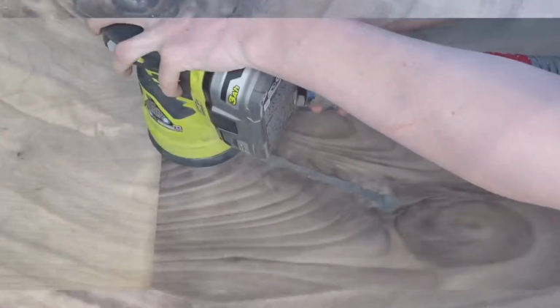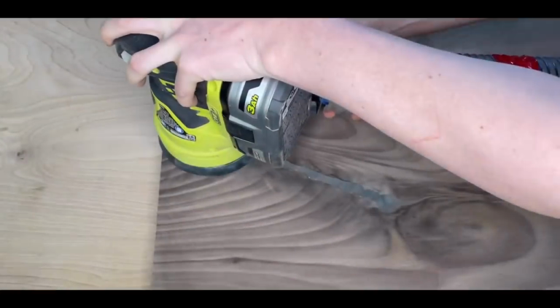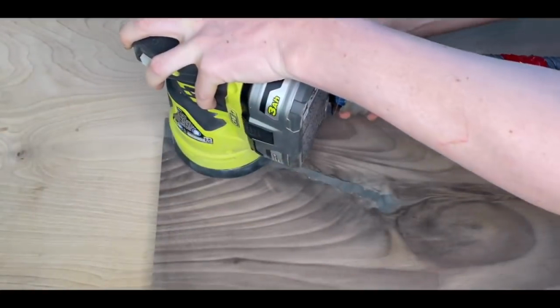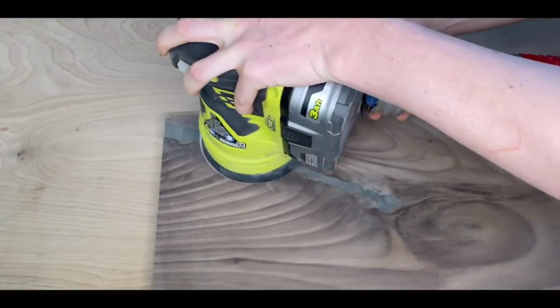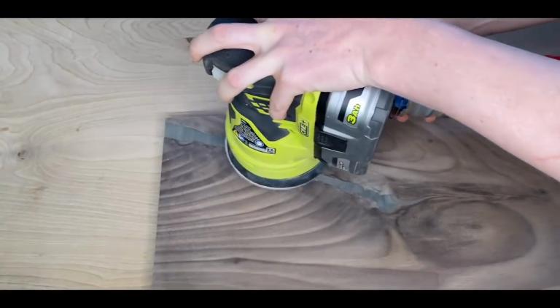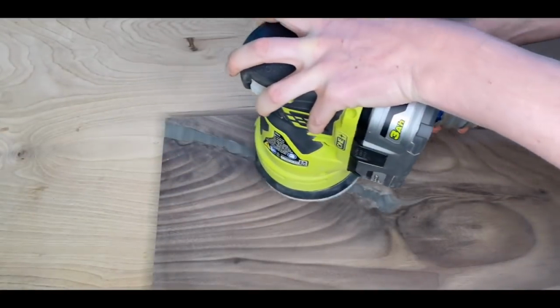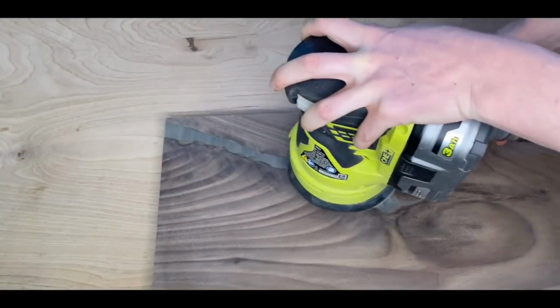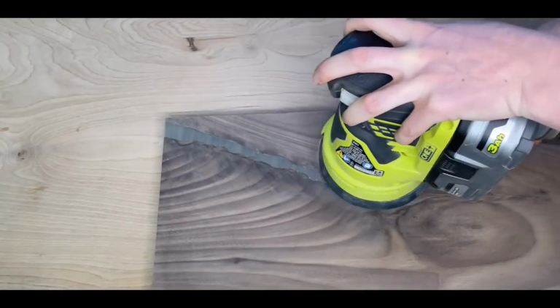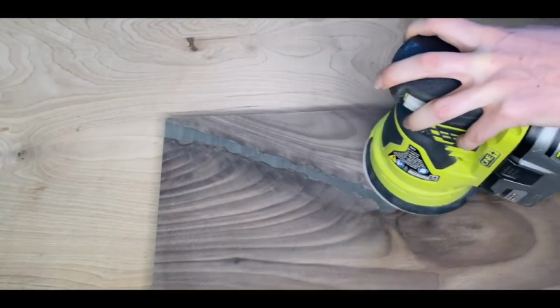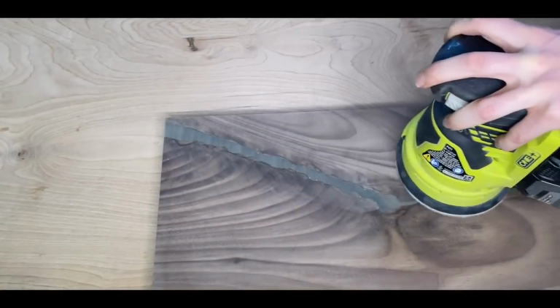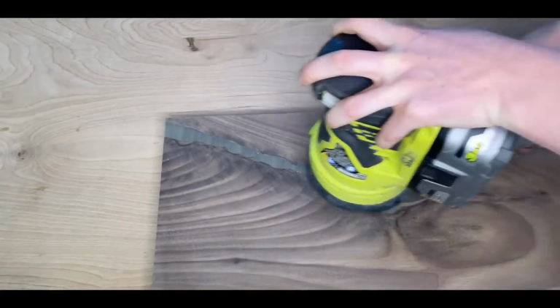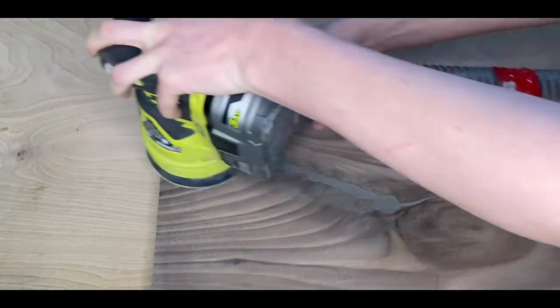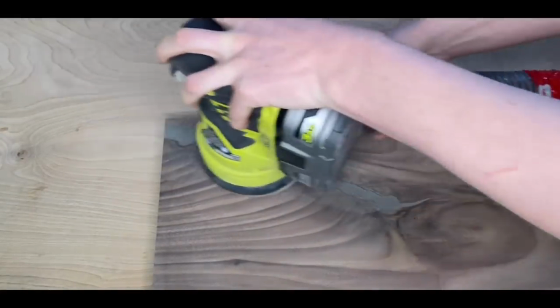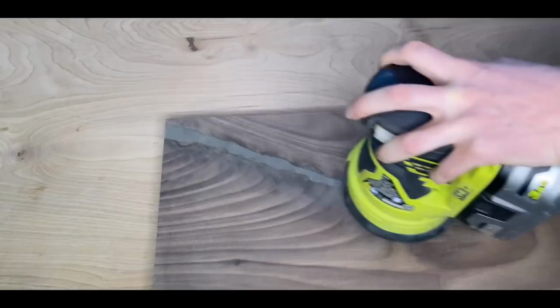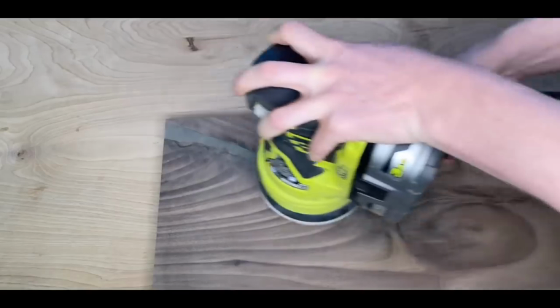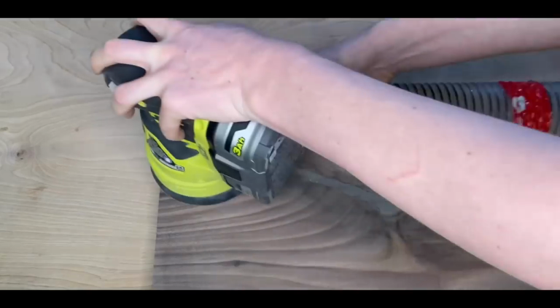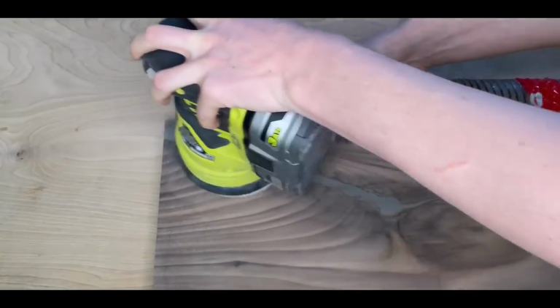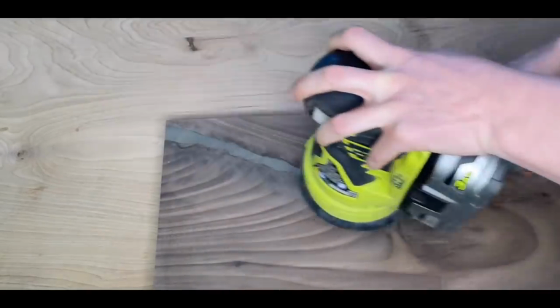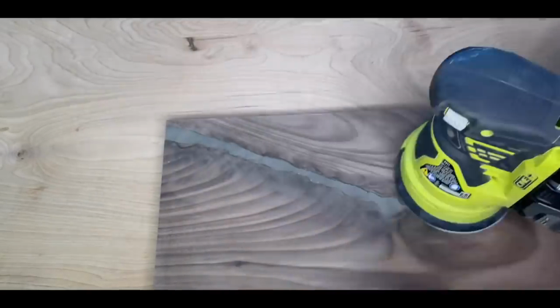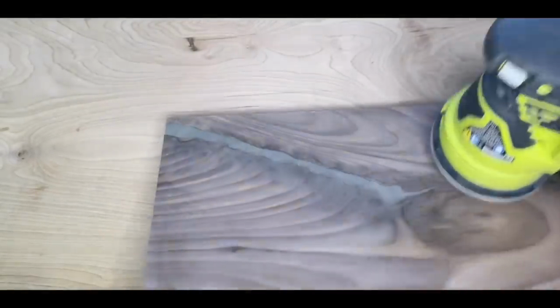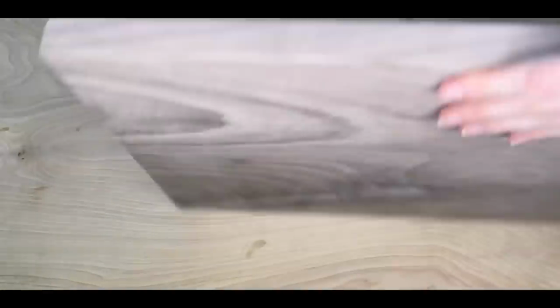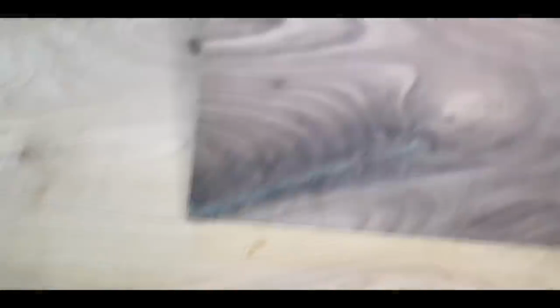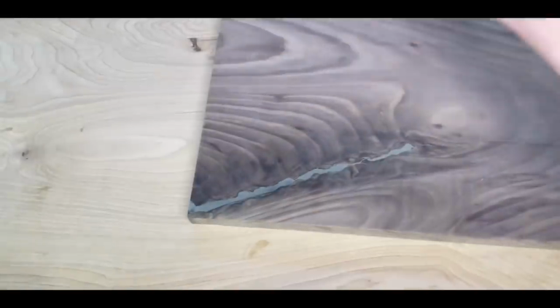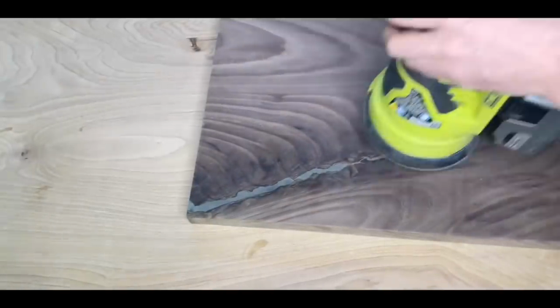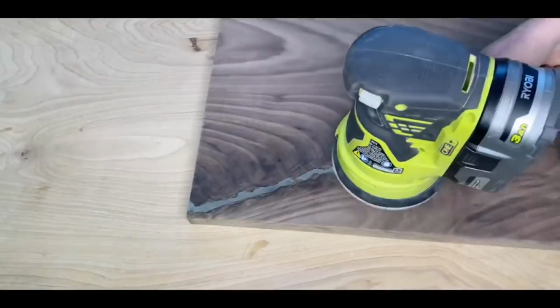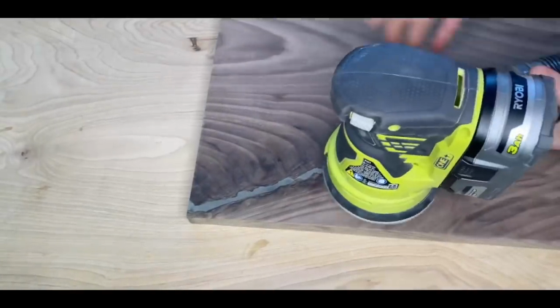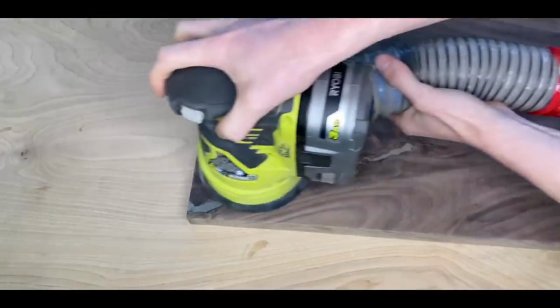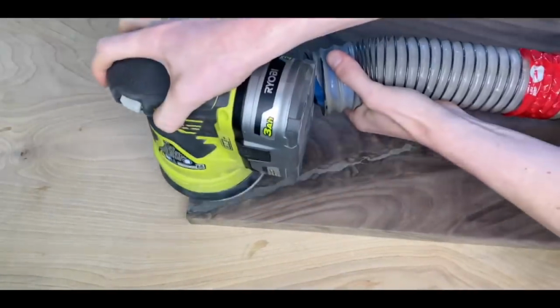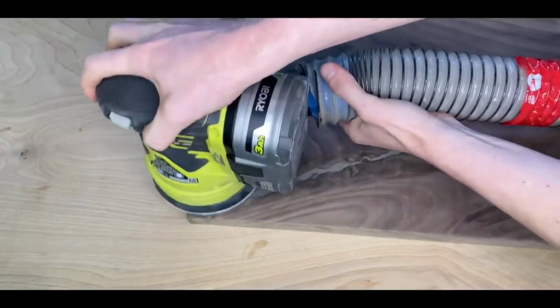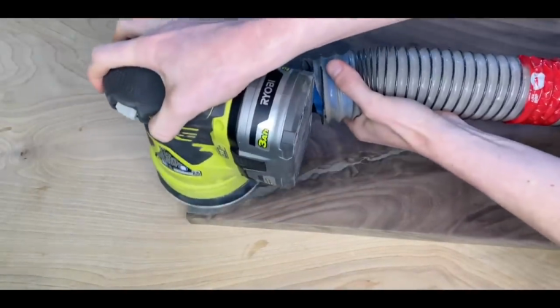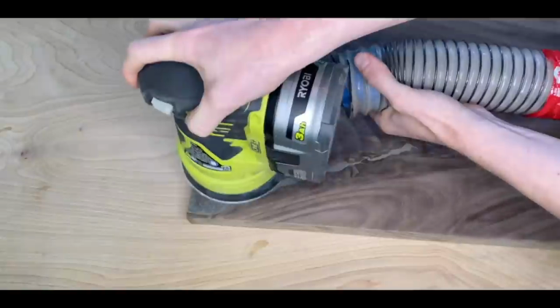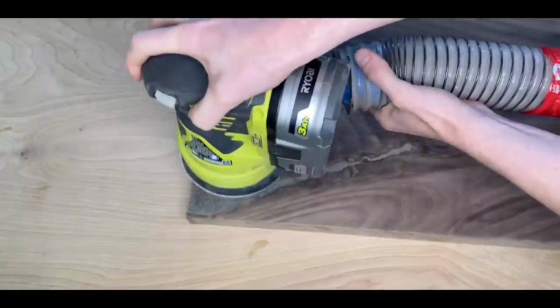The resin part needs a little bit of extra attention — I sanded it down to 600 grit. If the crack goes all the way through, make sure you sand down both sides.